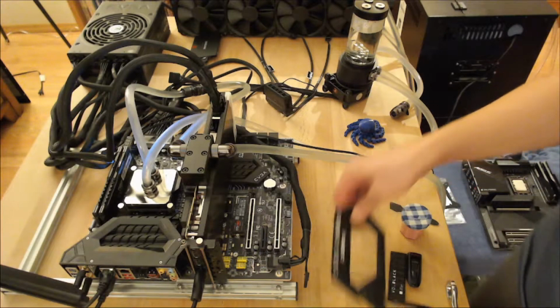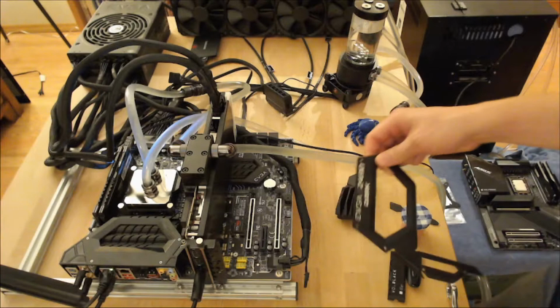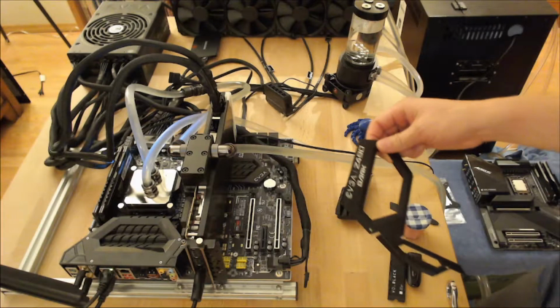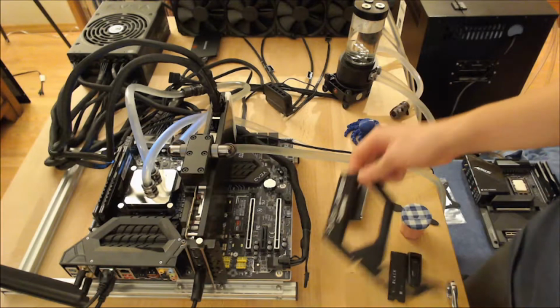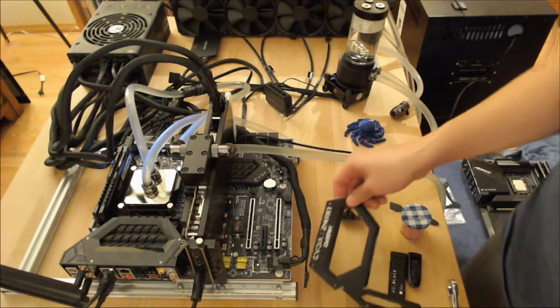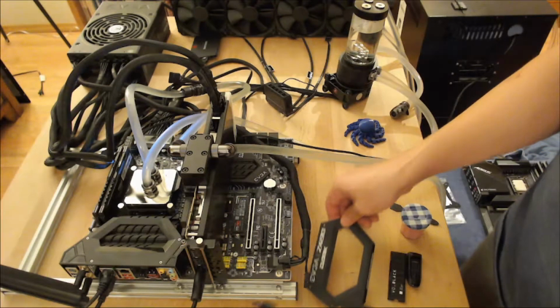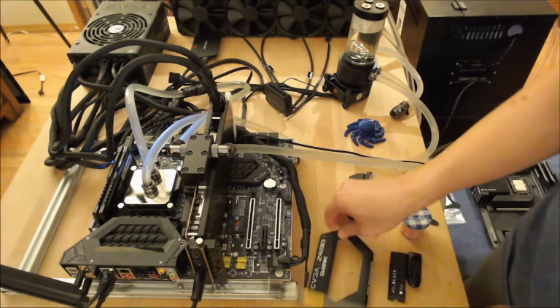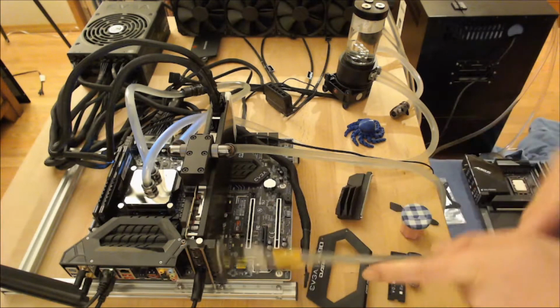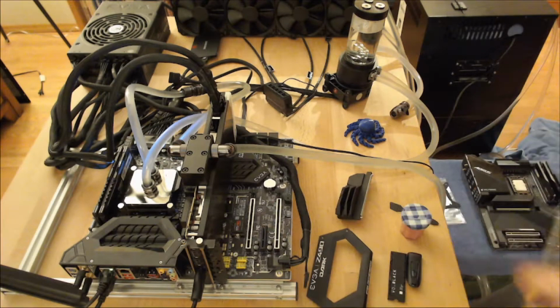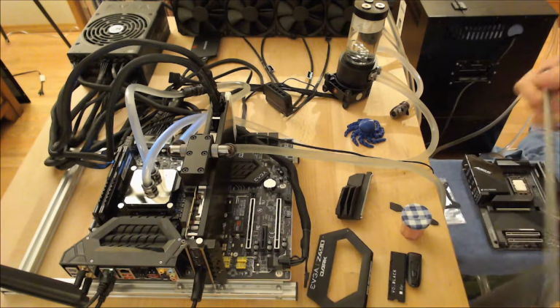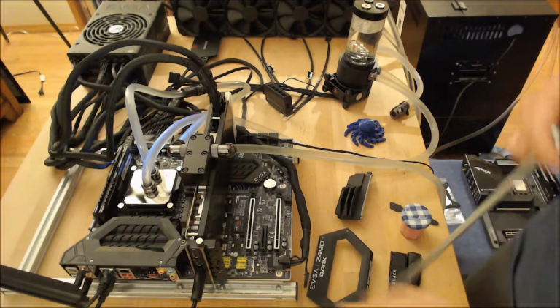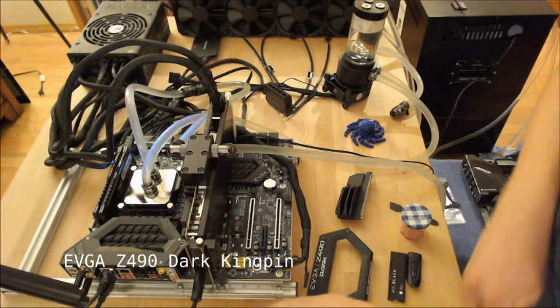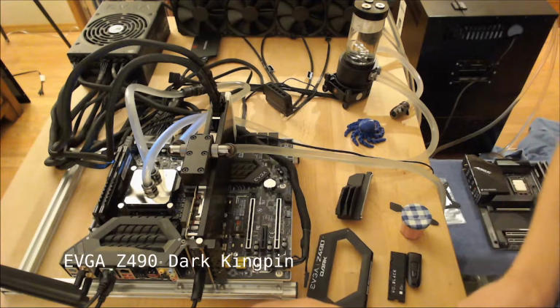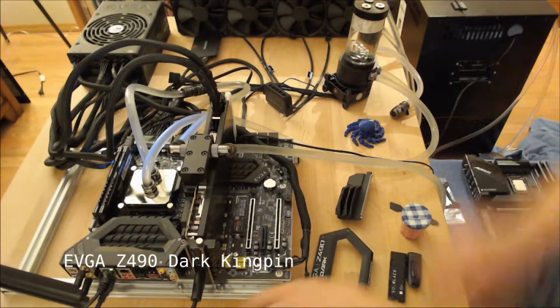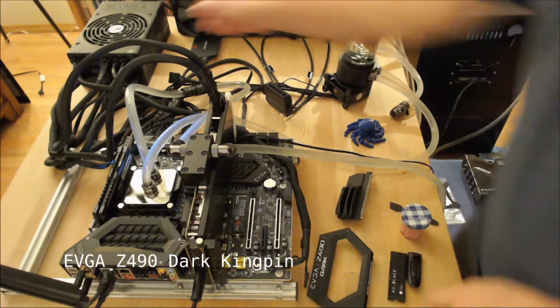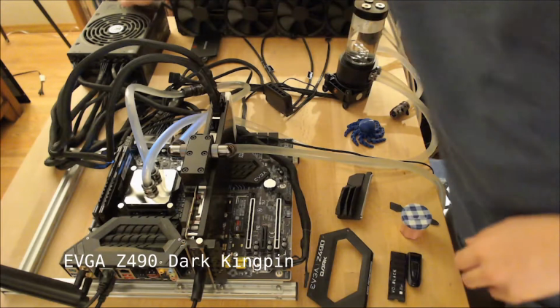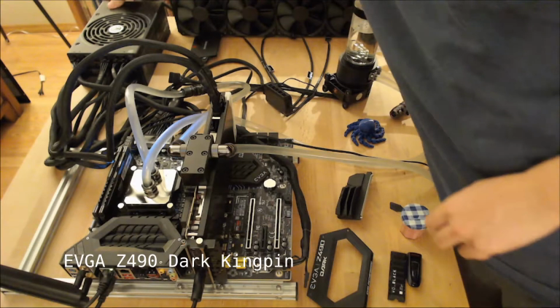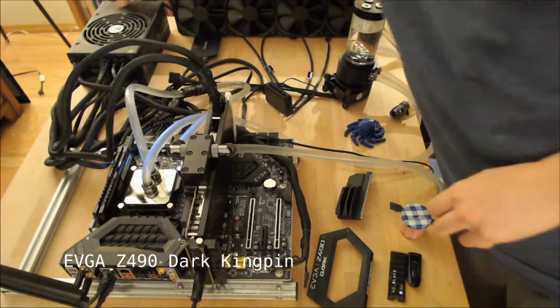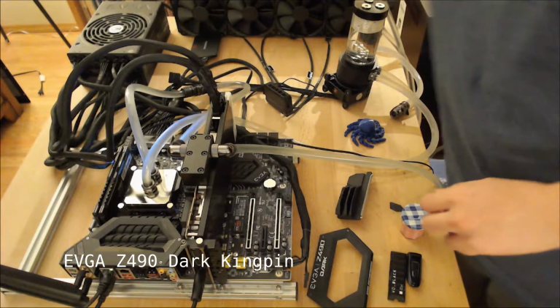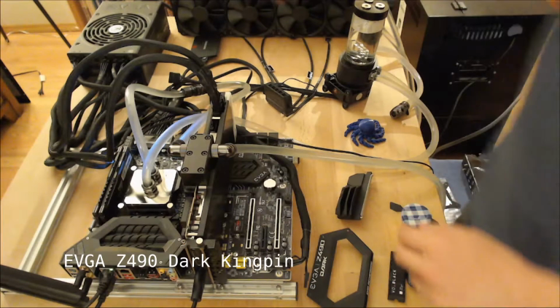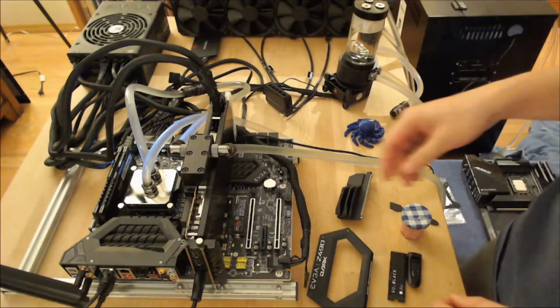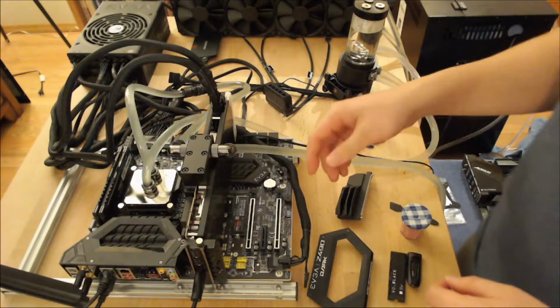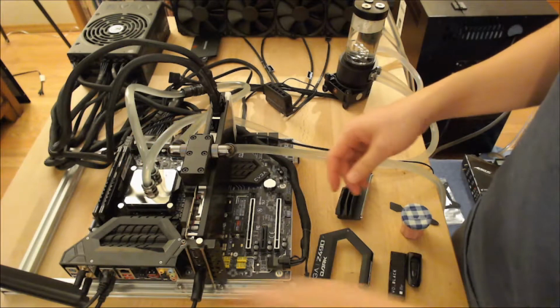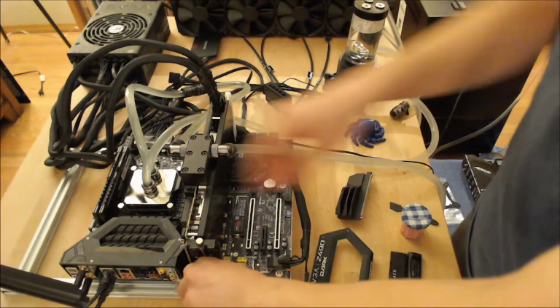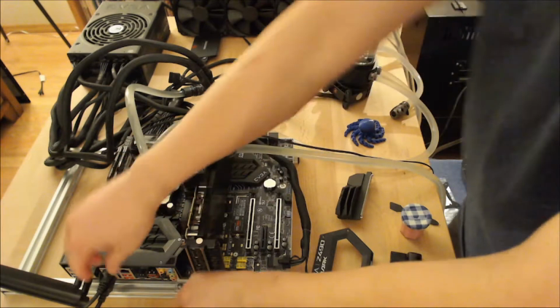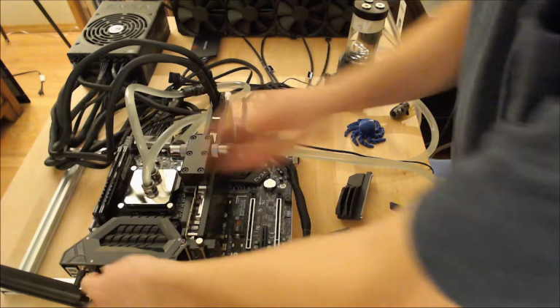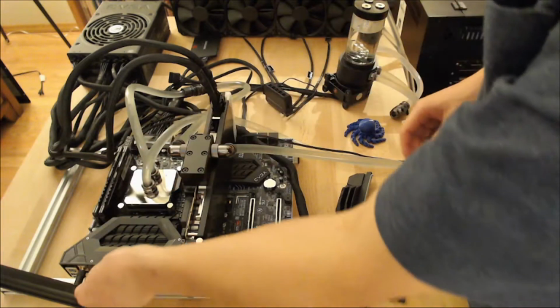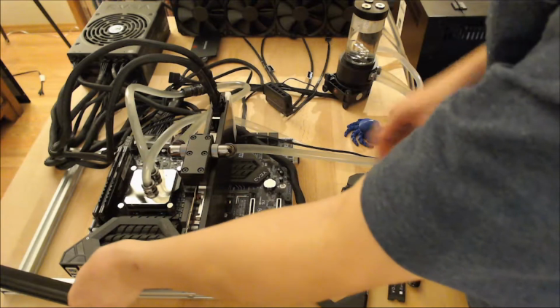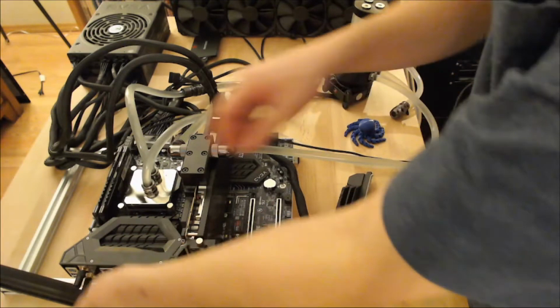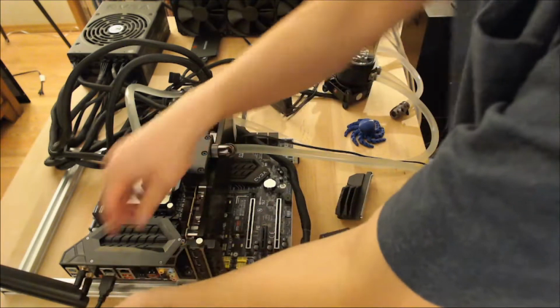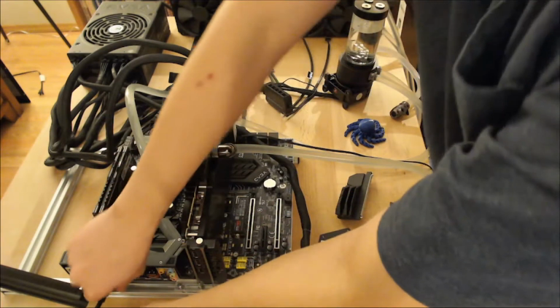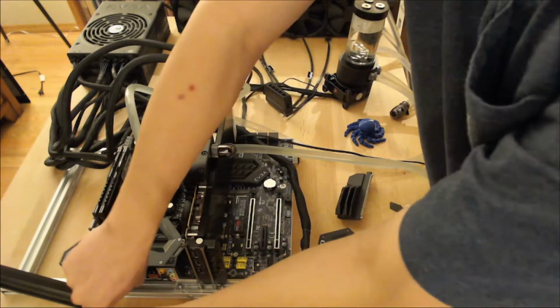This is a Z490 Dark from EVGA. First thing, cut off the power and disconnect everything here.